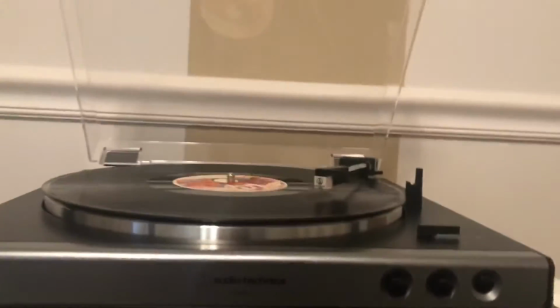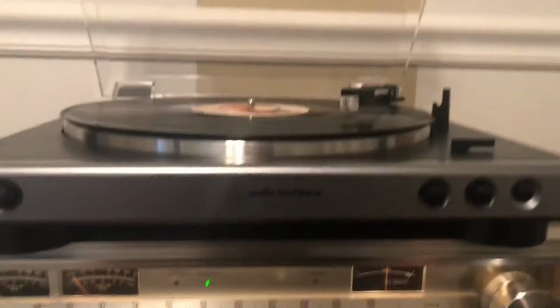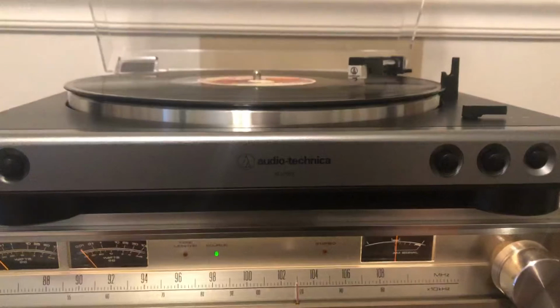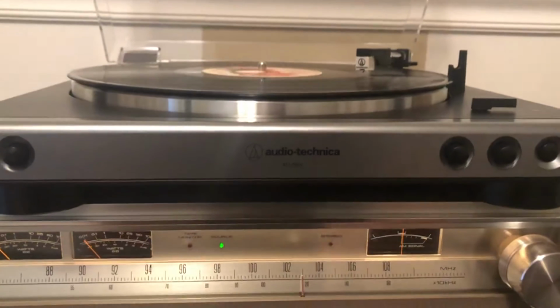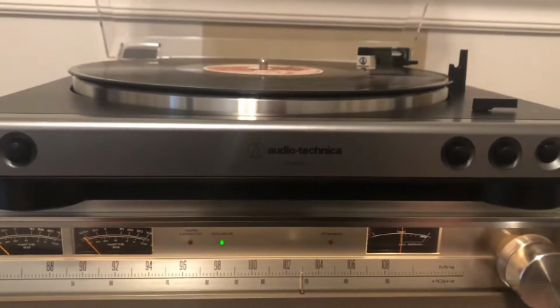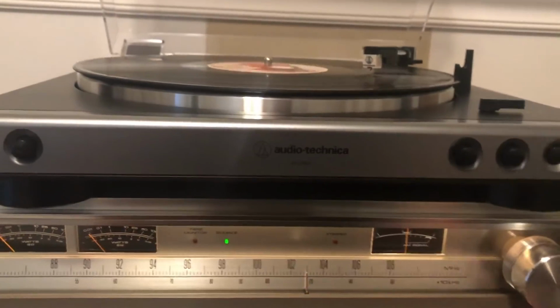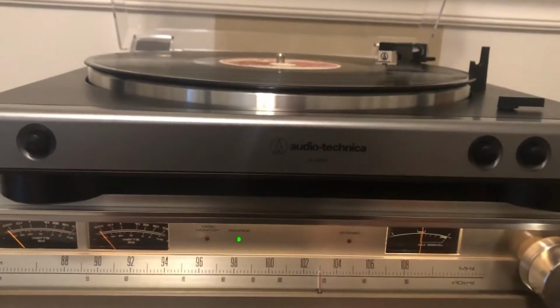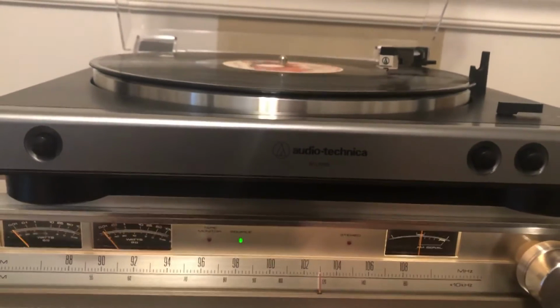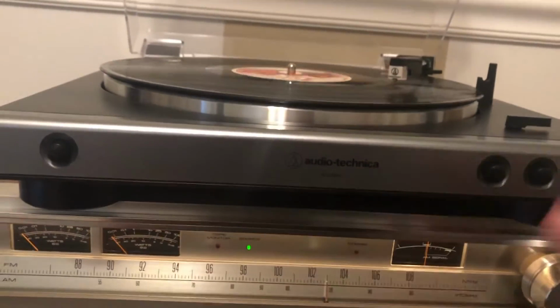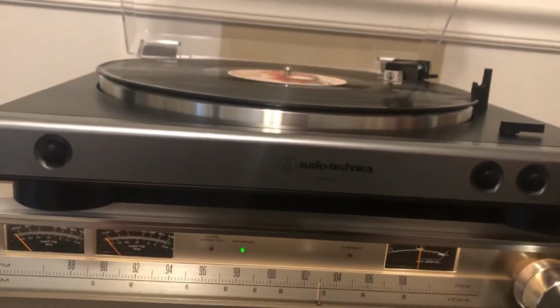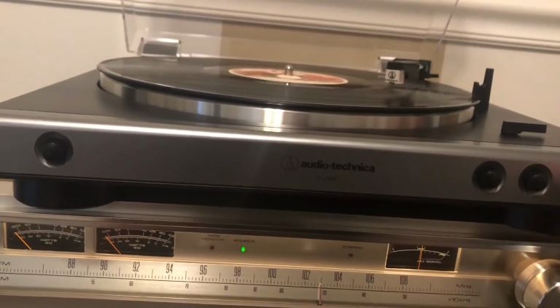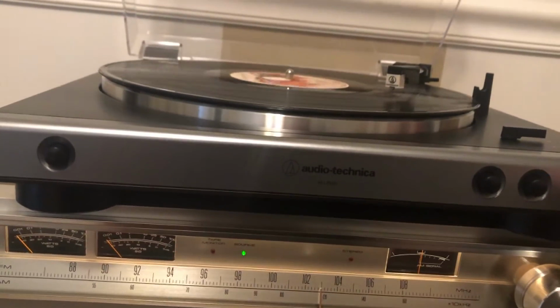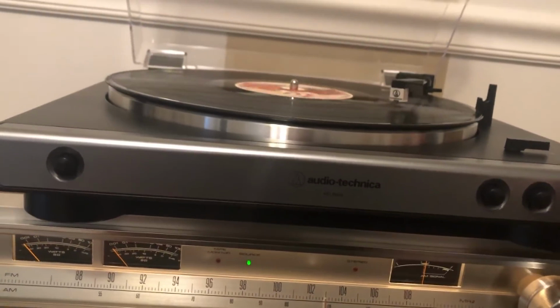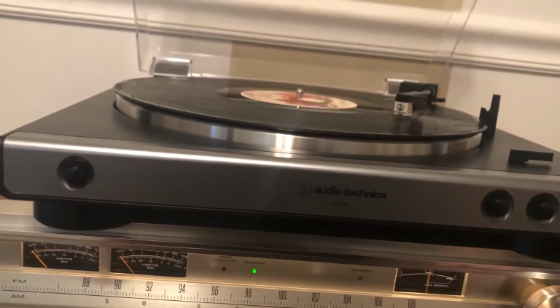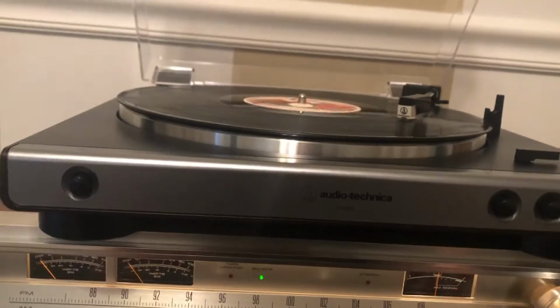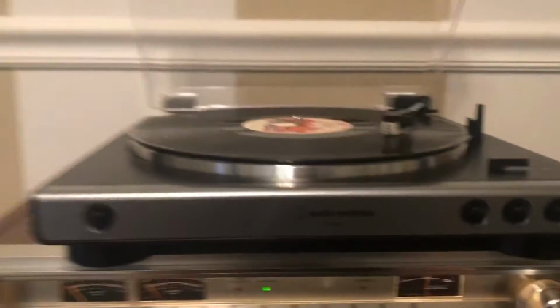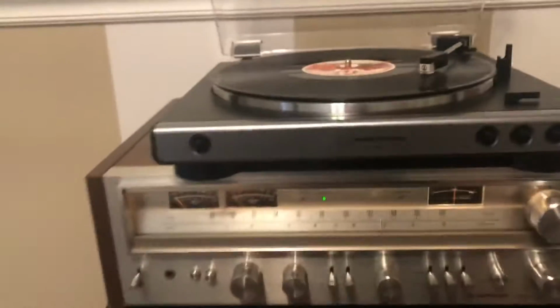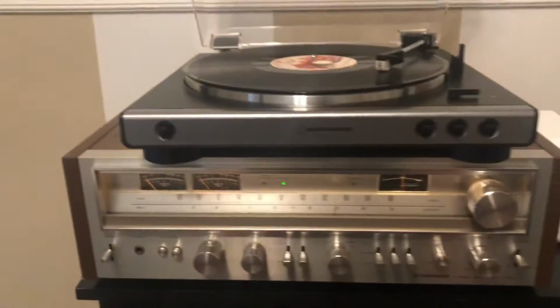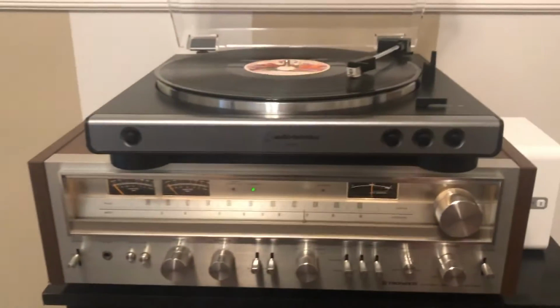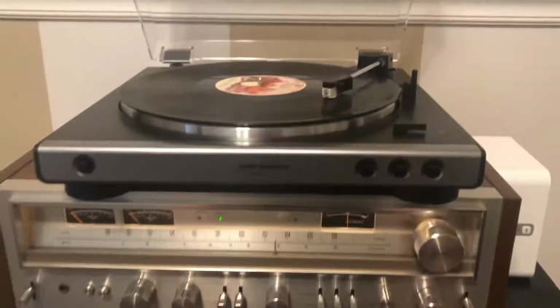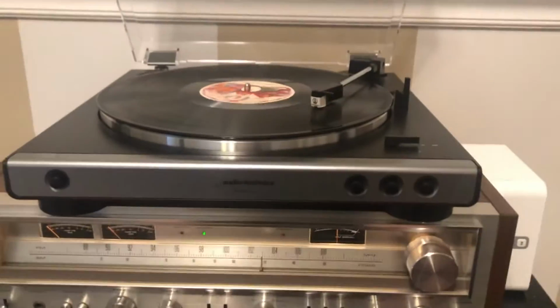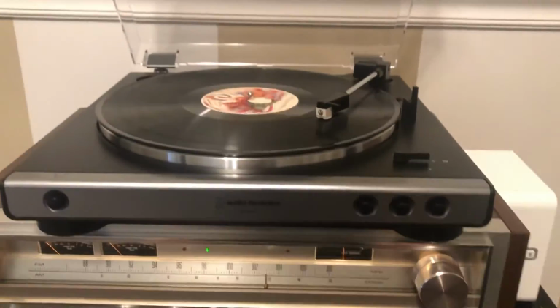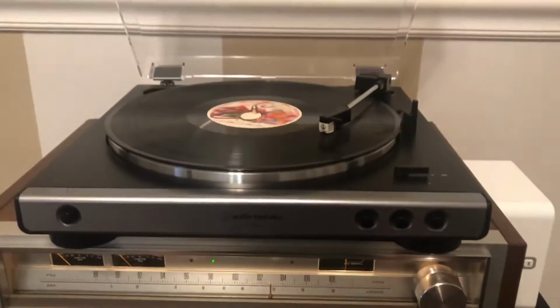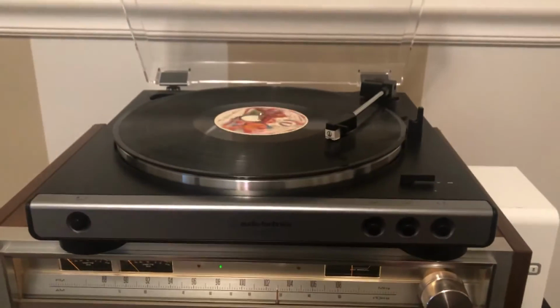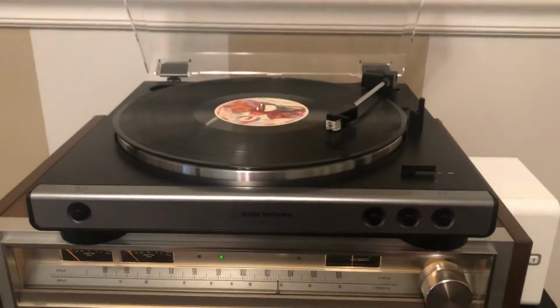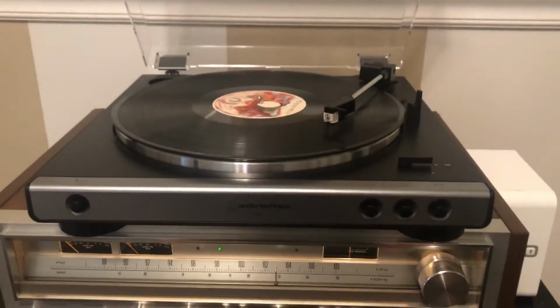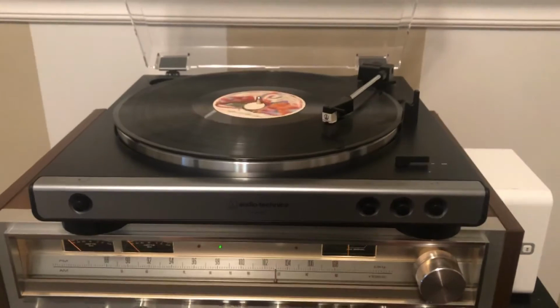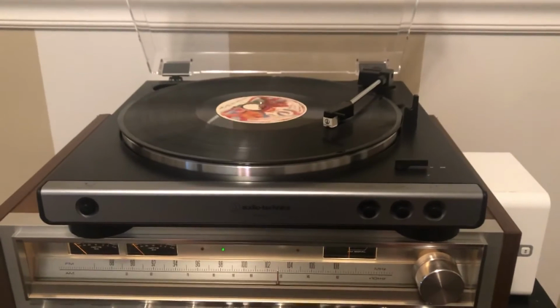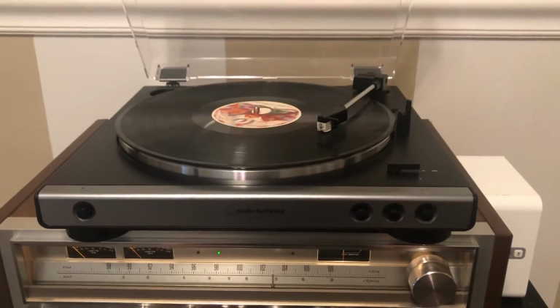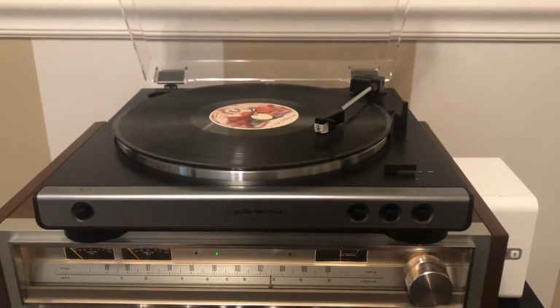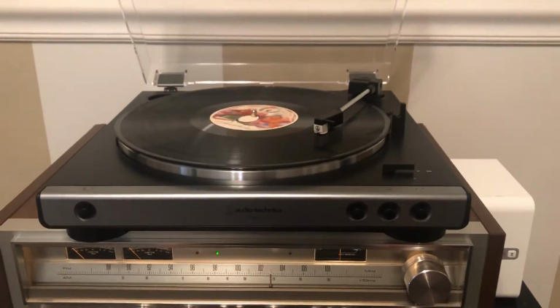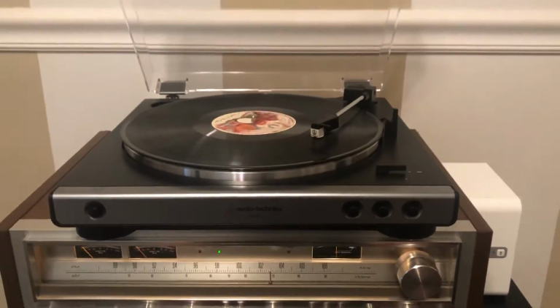And I'll switch over to phono. We've got the same song, Bohemian Rhapsody, playing through an Audio Technica cheapo turntable.